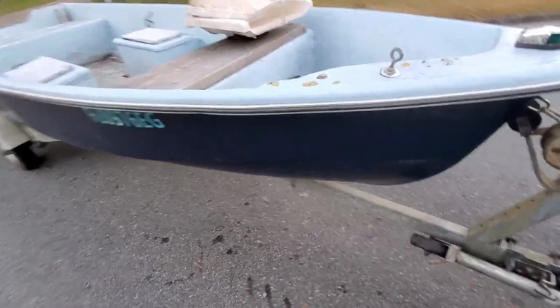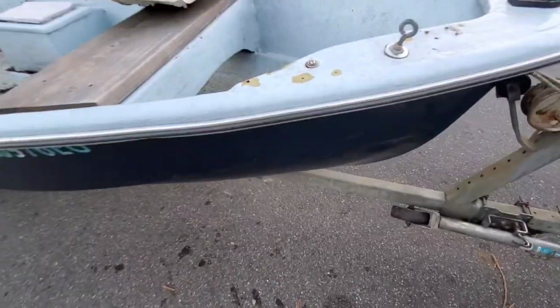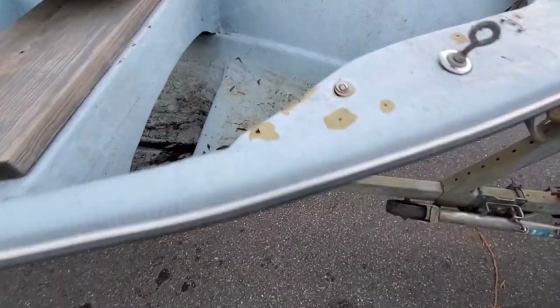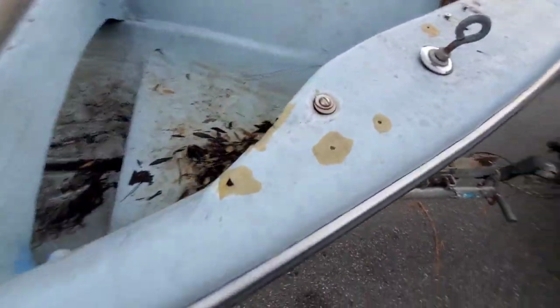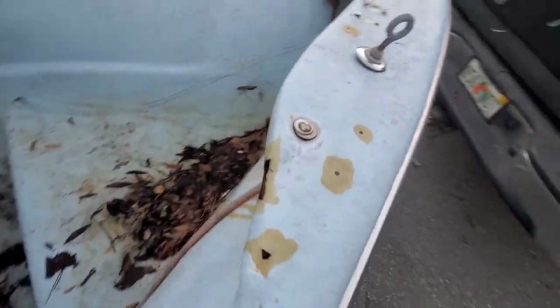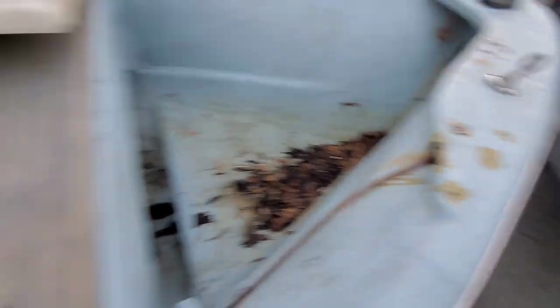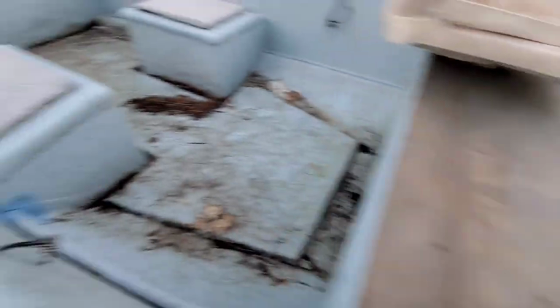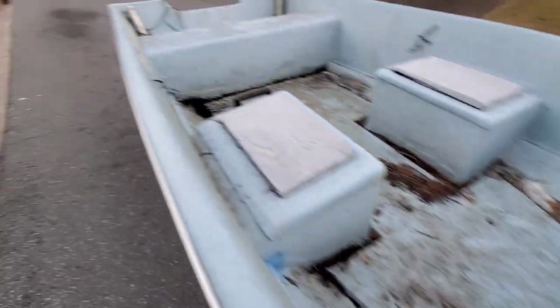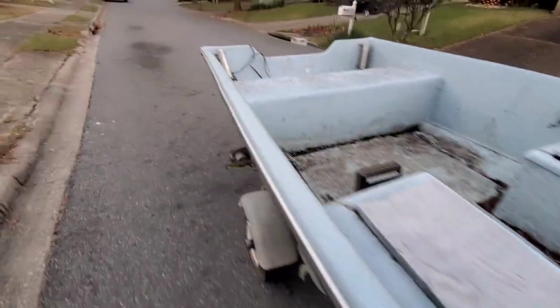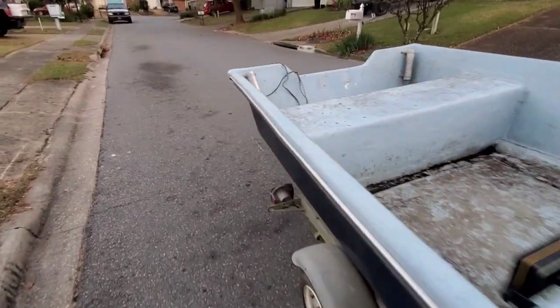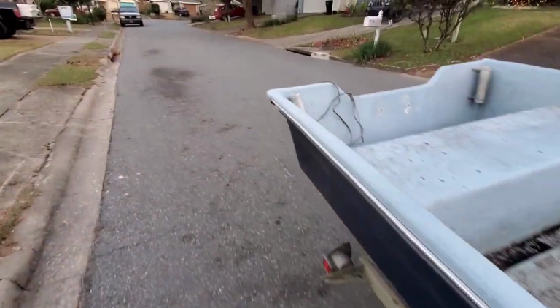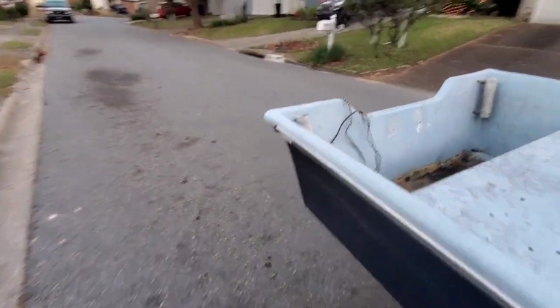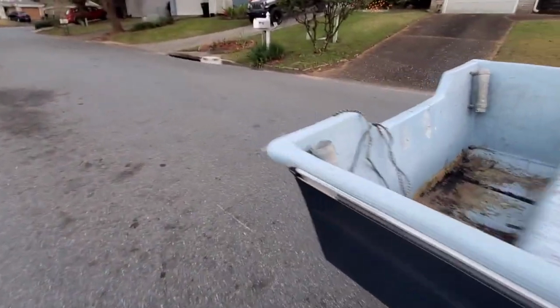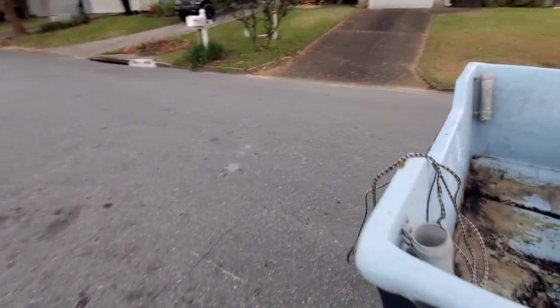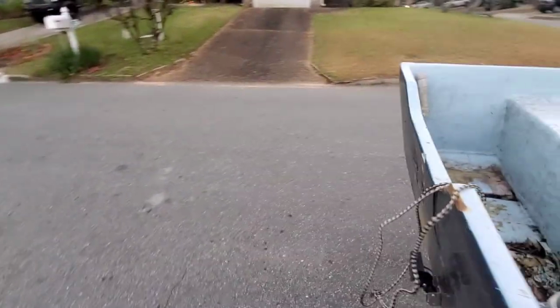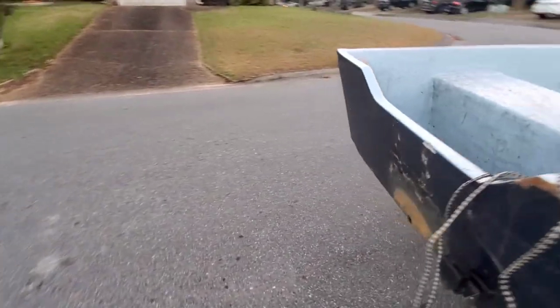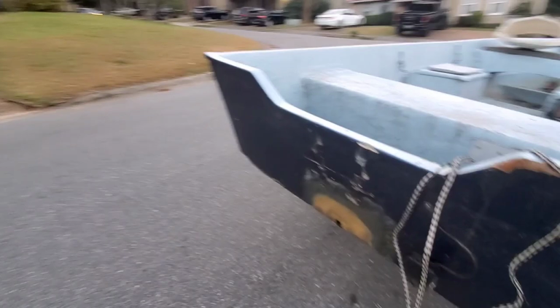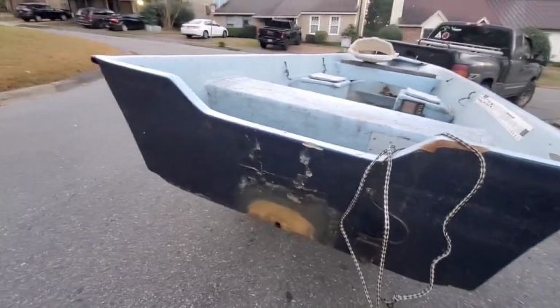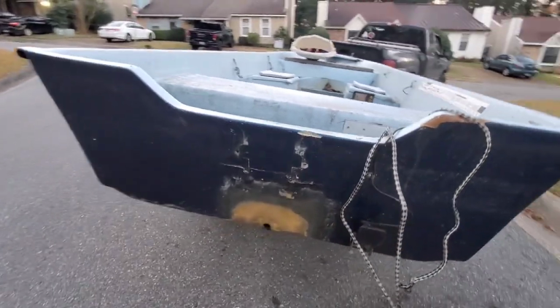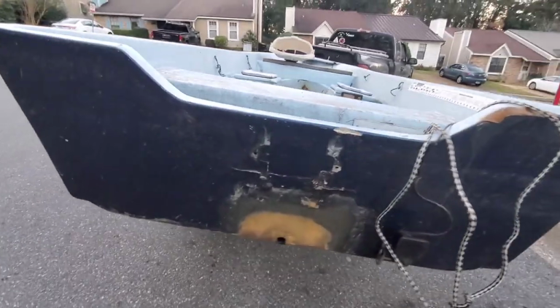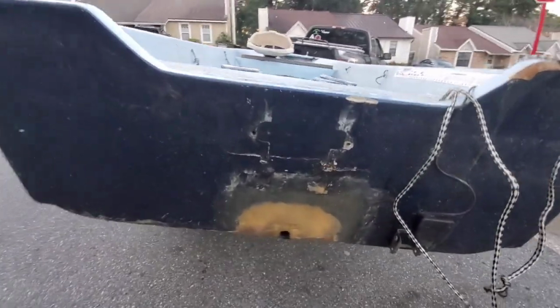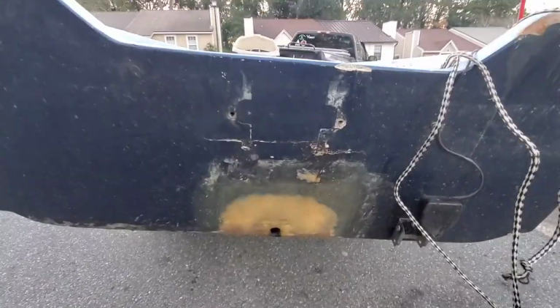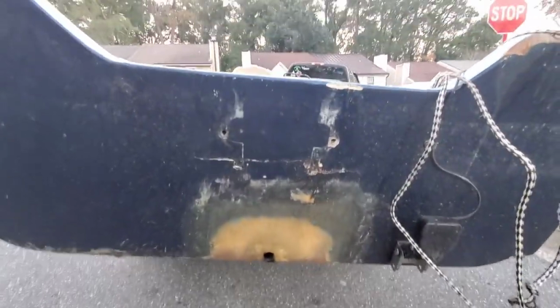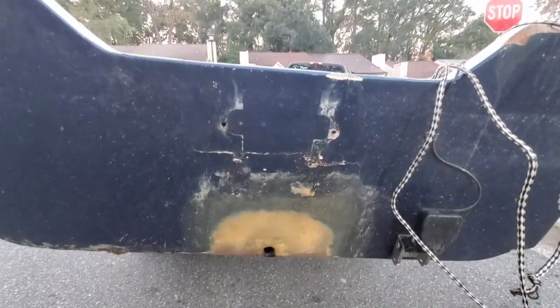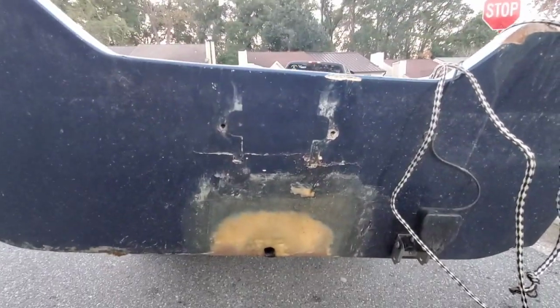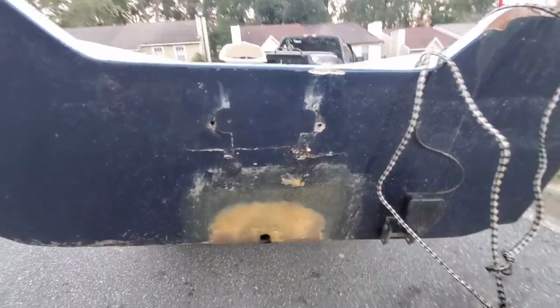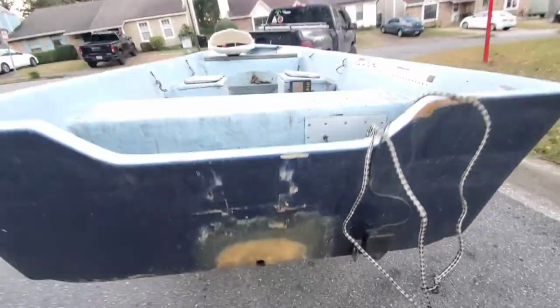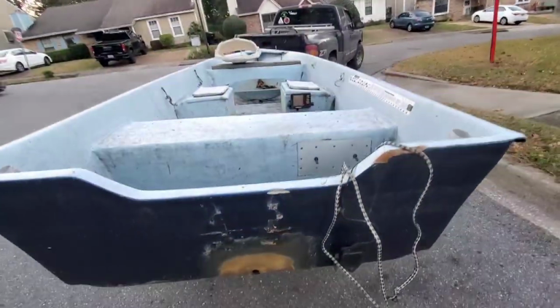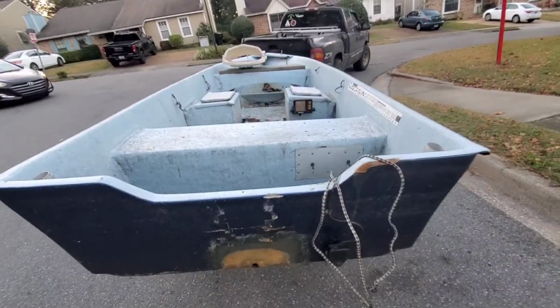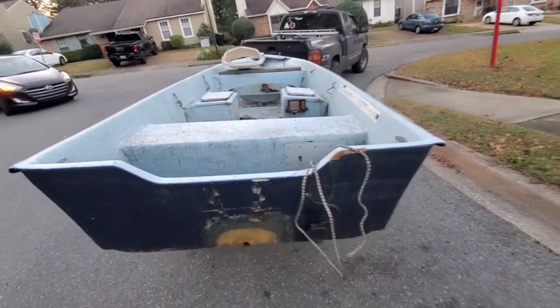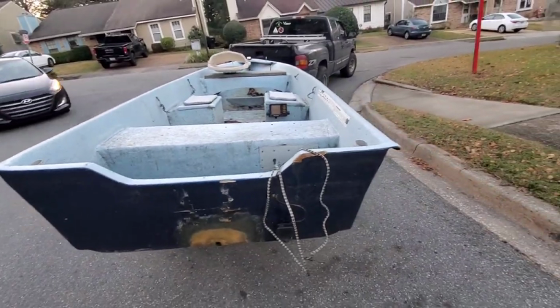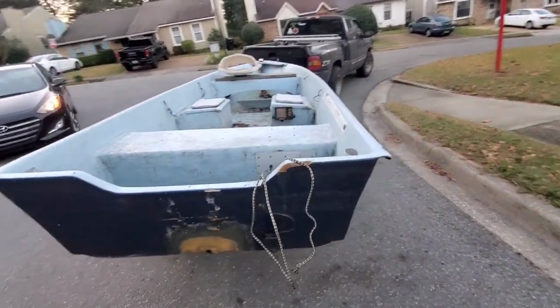Got a little crack here, nothing big. The transom's got a little crack in the back, so we're just going to fill that and reinforce it right here. But other than that, it's good to go. Not bad, huh?